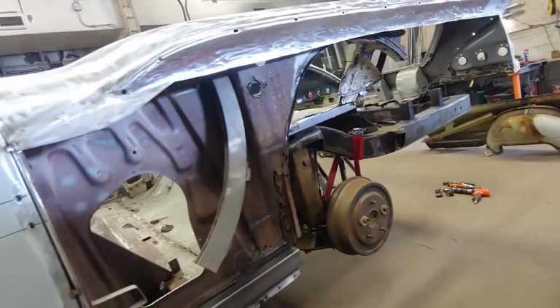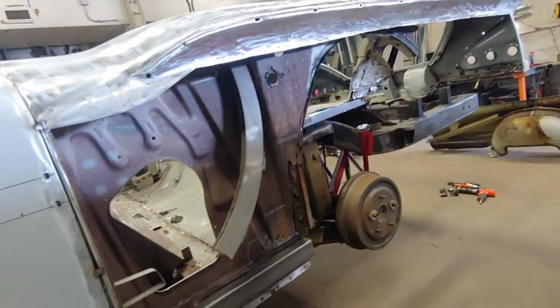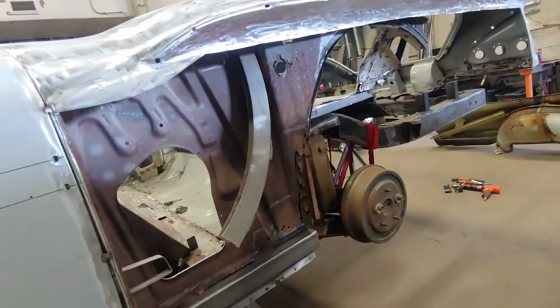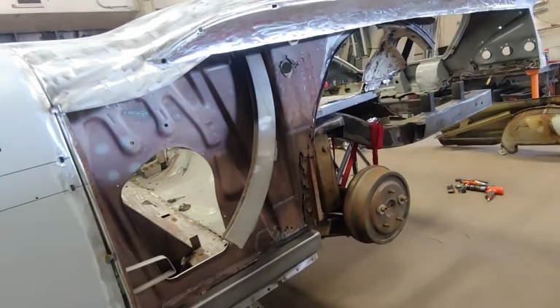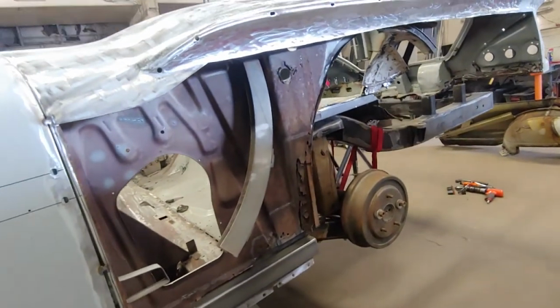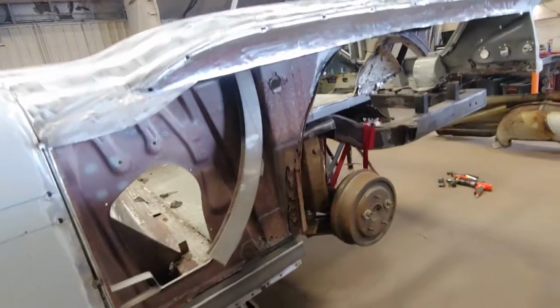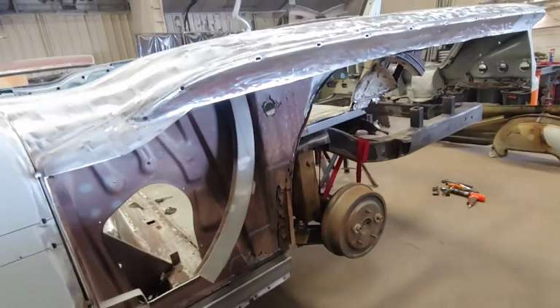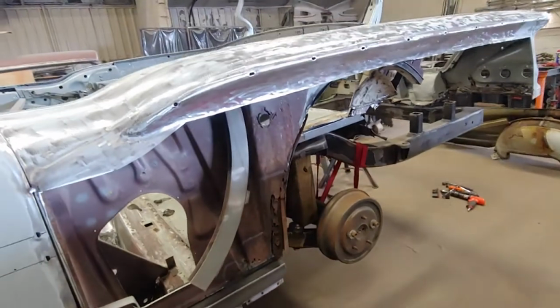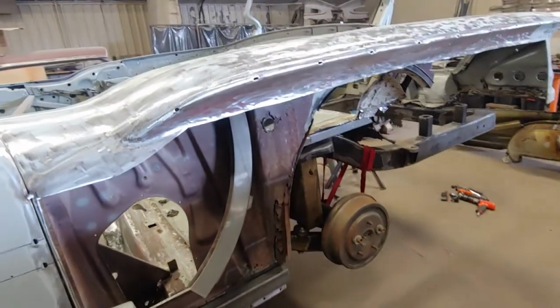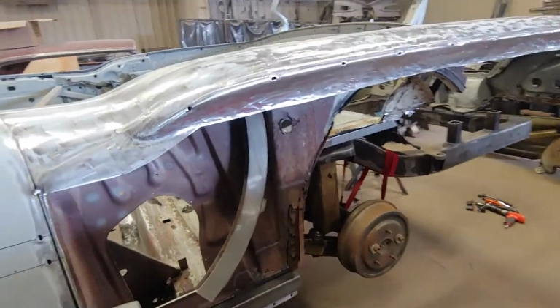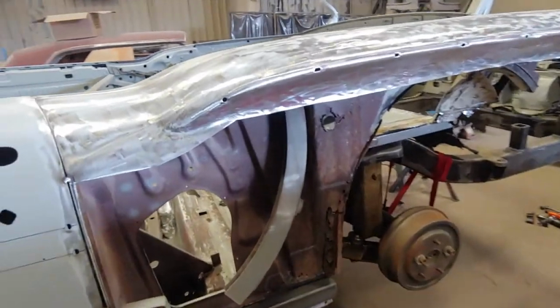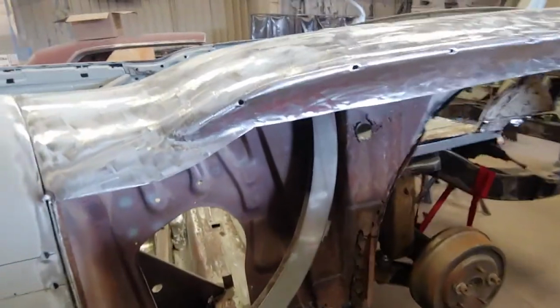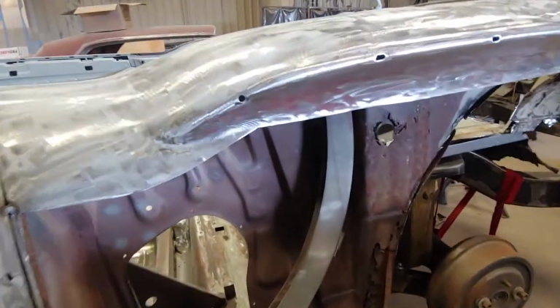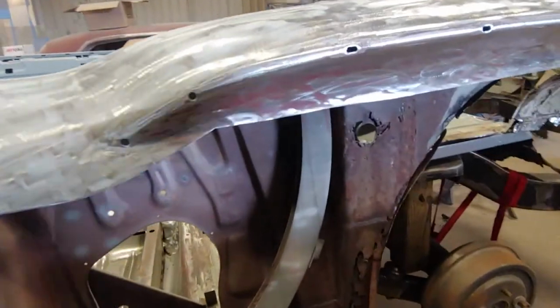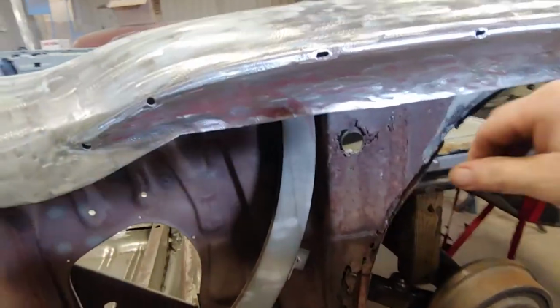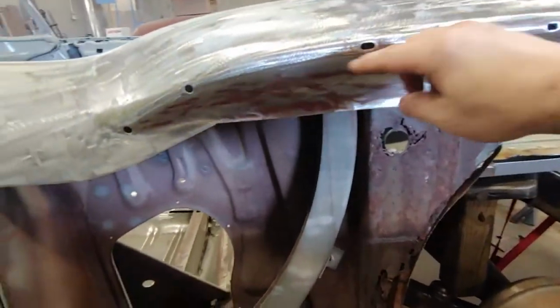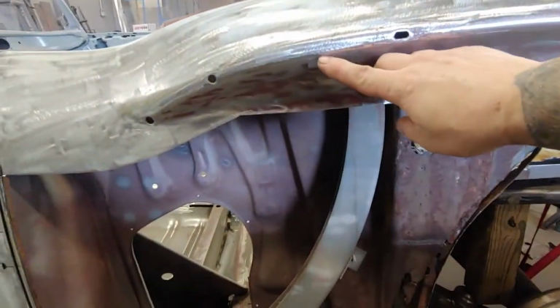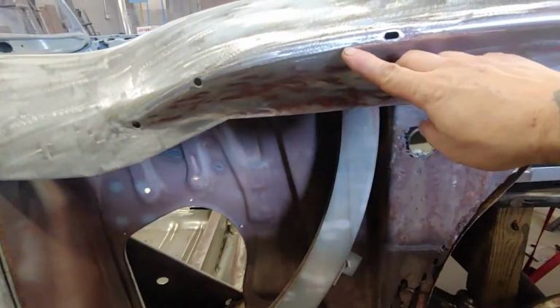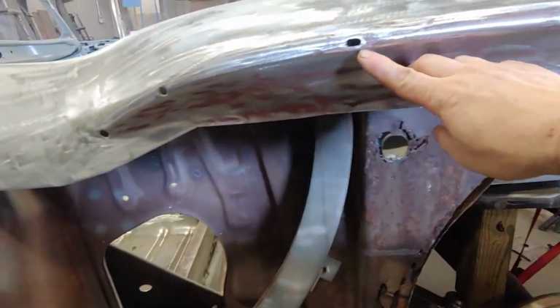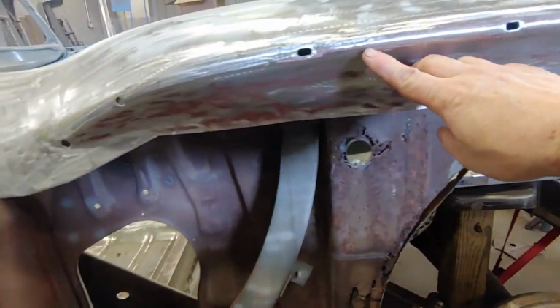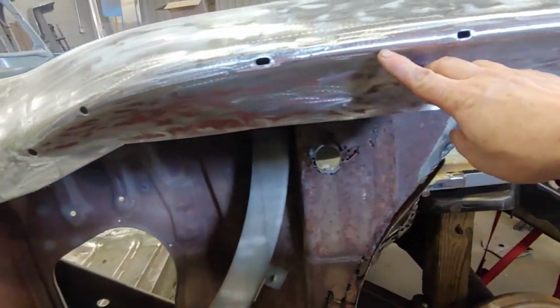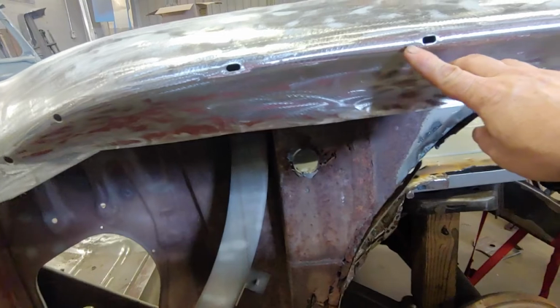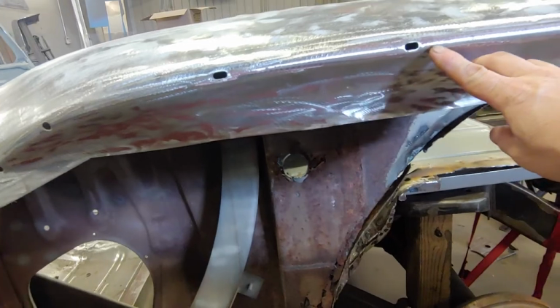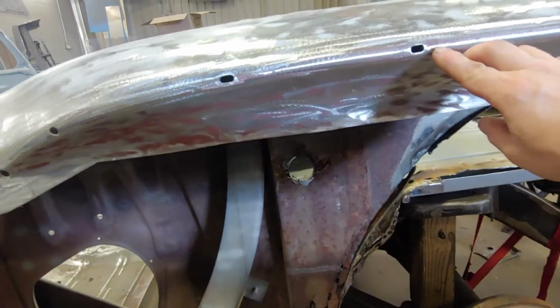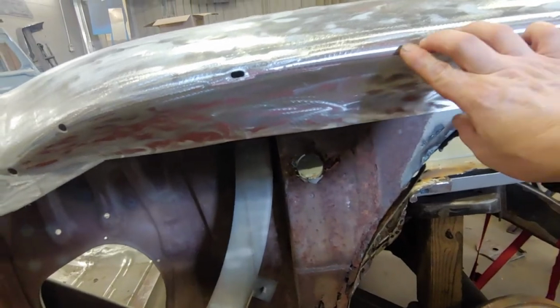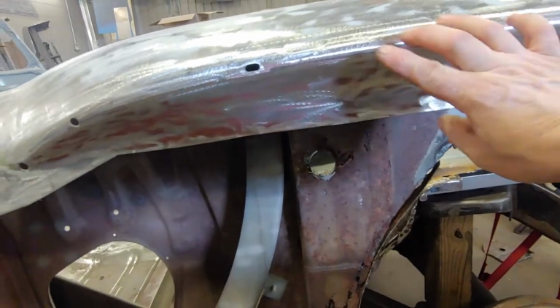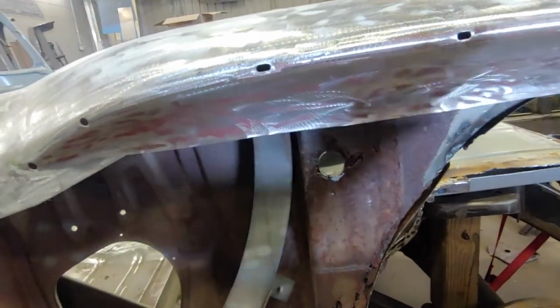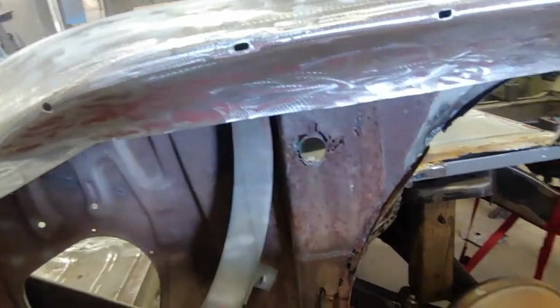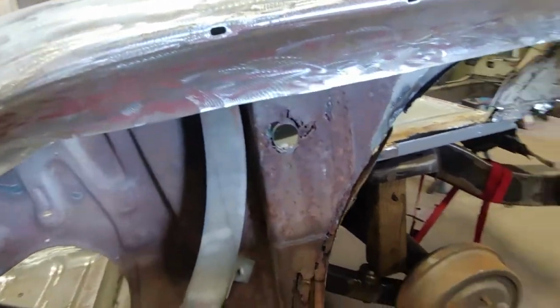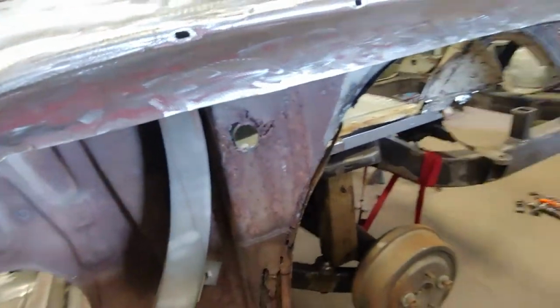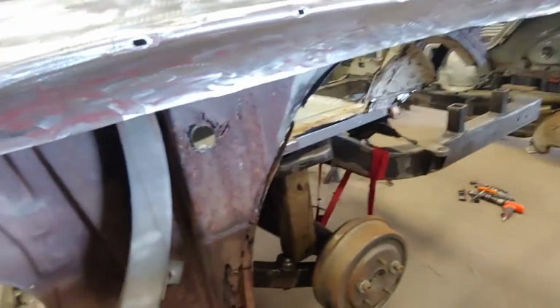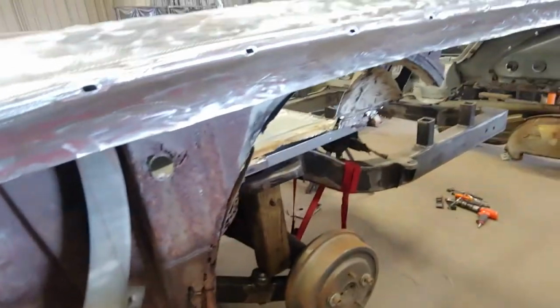I want to match the other side and try to blend the new quarter panel up in this area, so my weld will practically disappear when I get done dressing it.